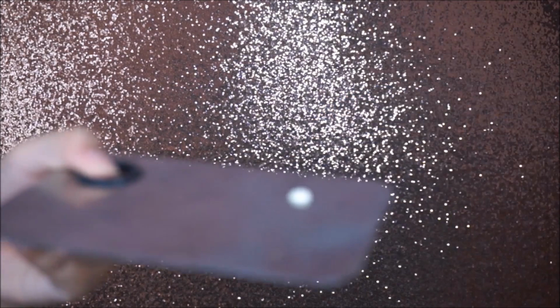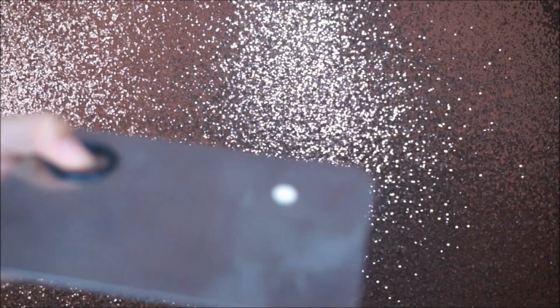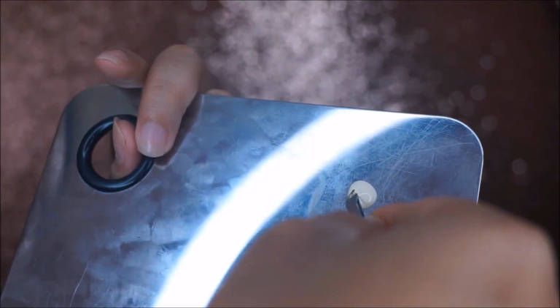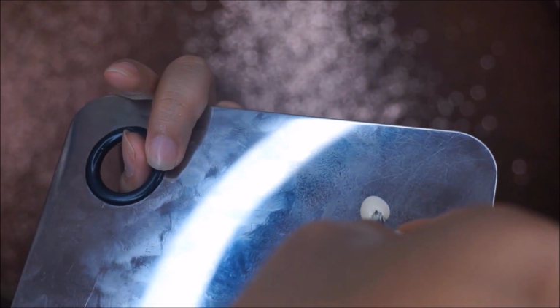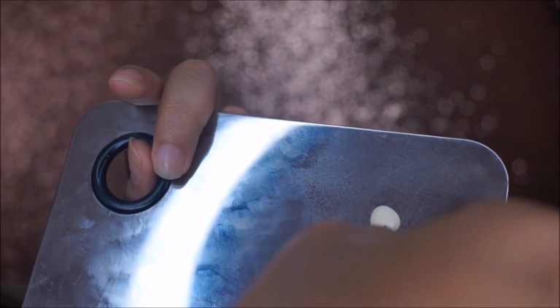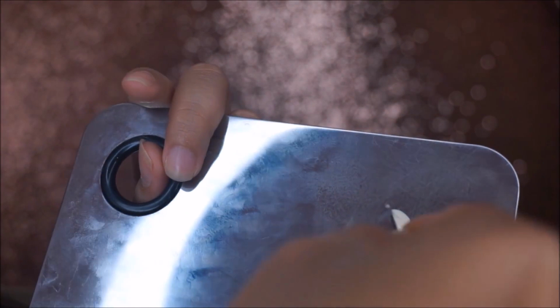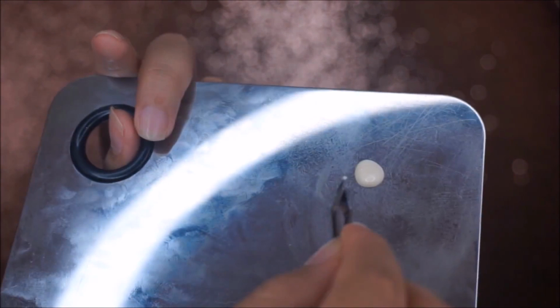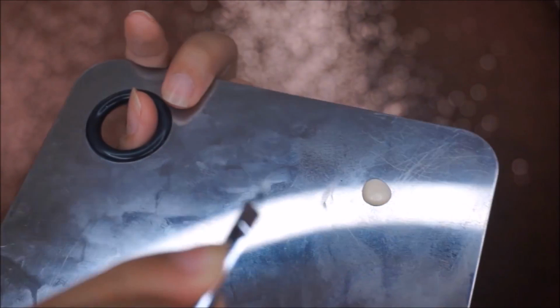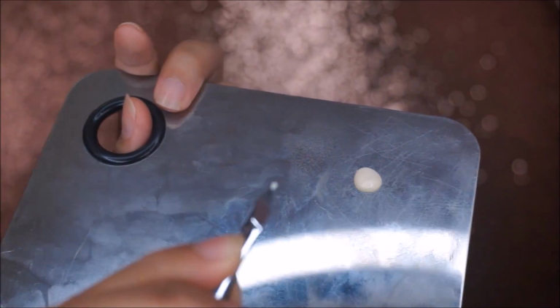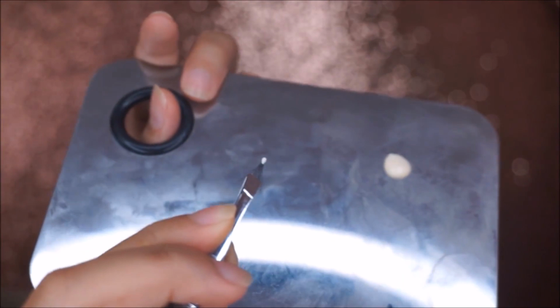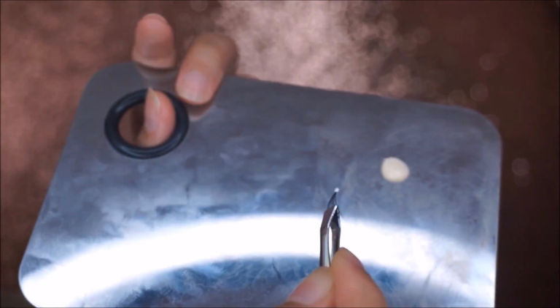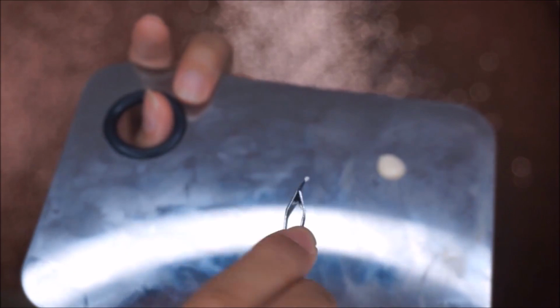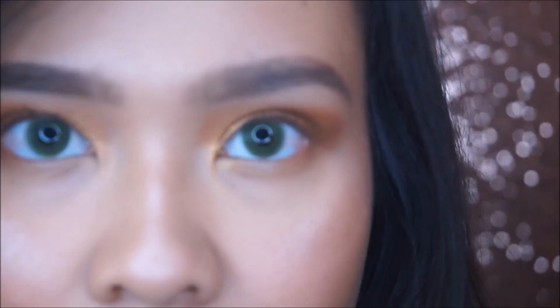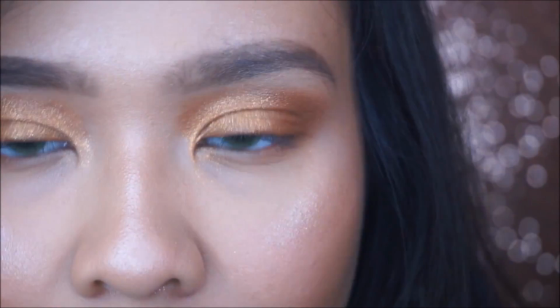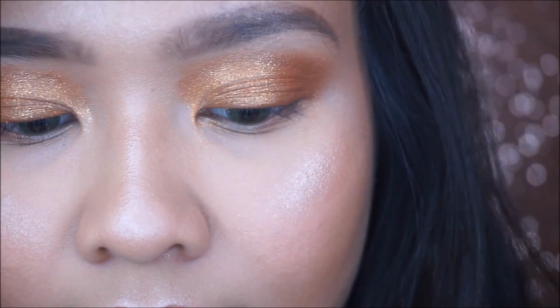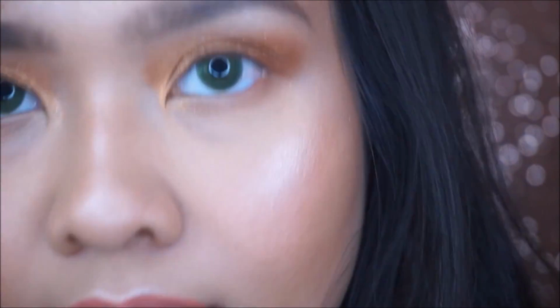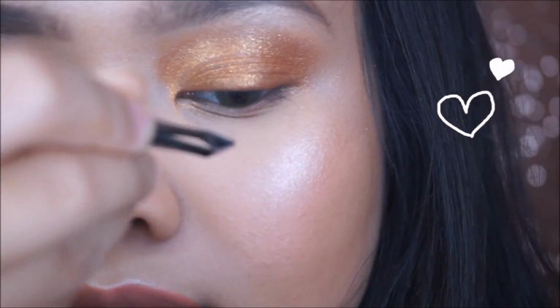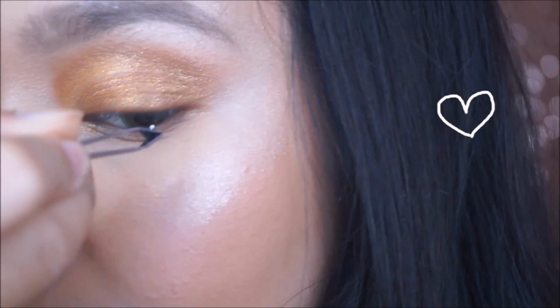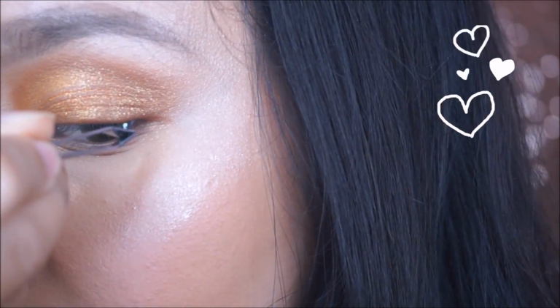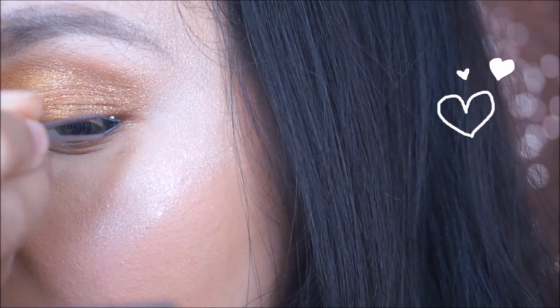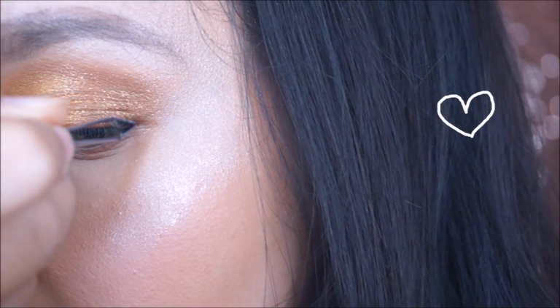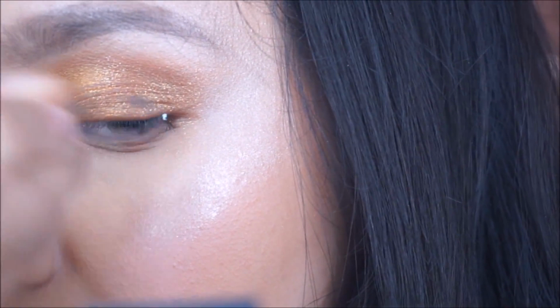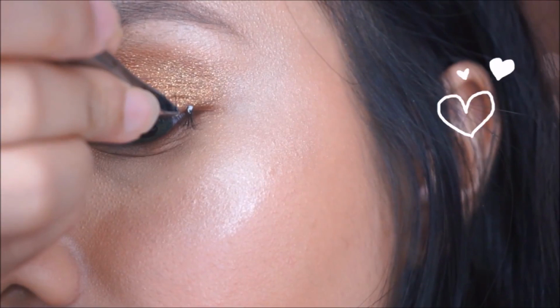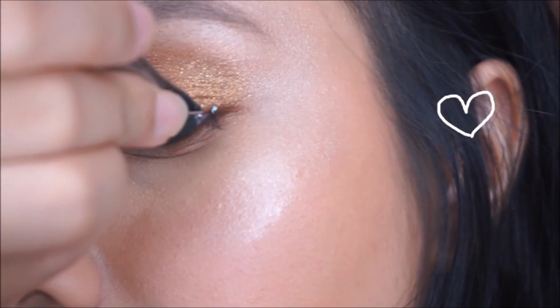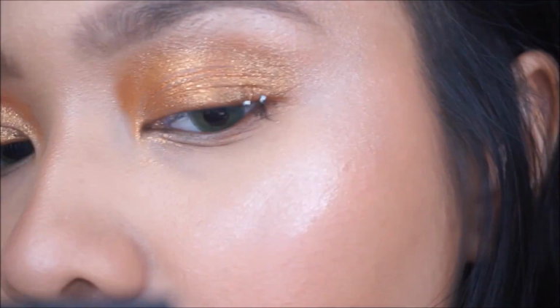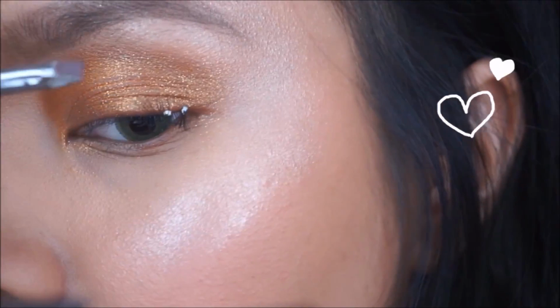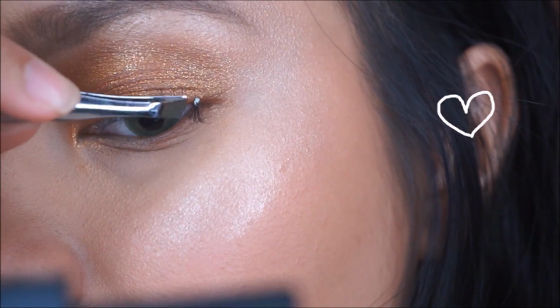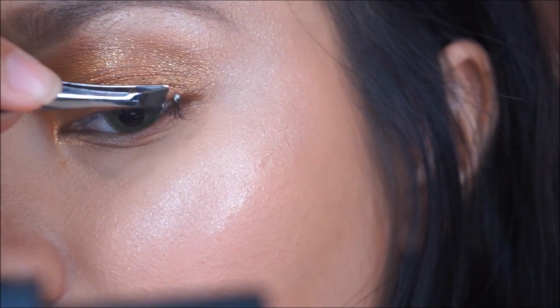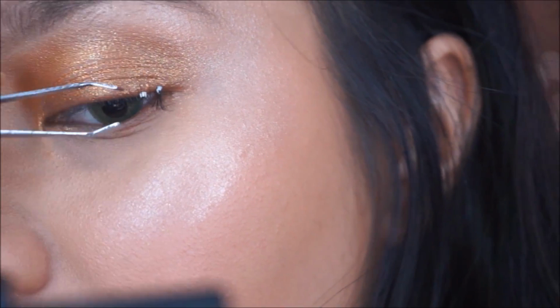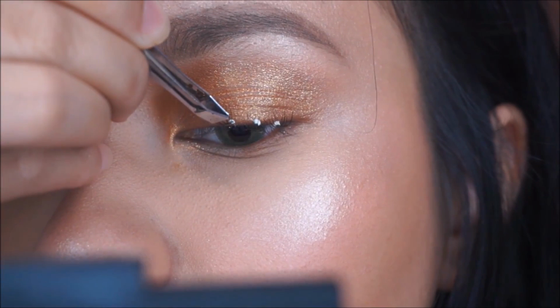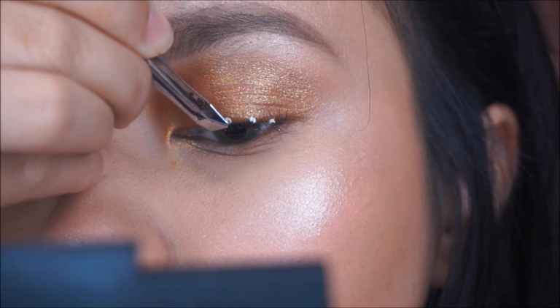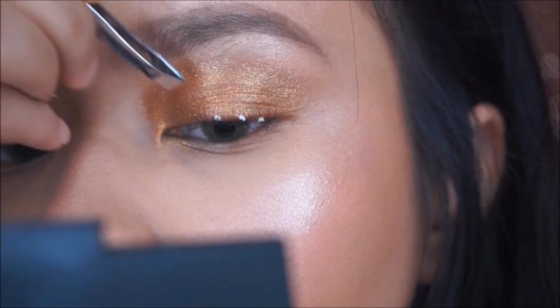Now I'll show you how to apply individual lashes. Put a small amount of lash glue into a plate, then dip your lash into the glue — just a tiny bit at the bottom — and stick that lash into your lash line.